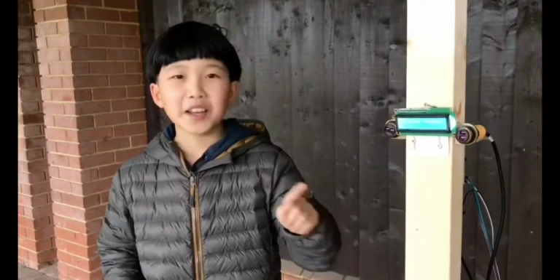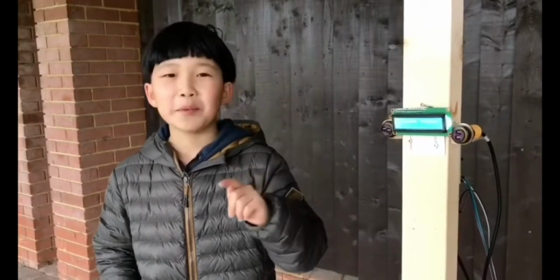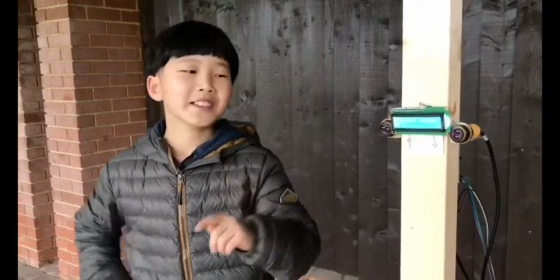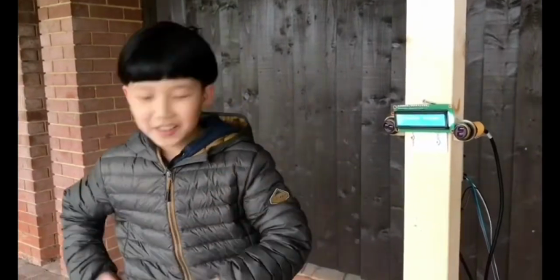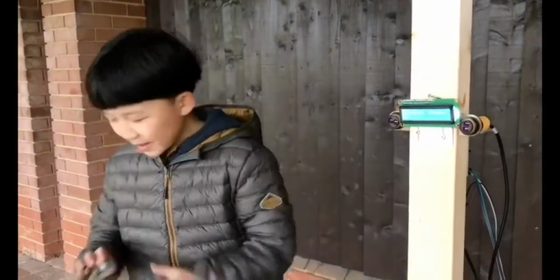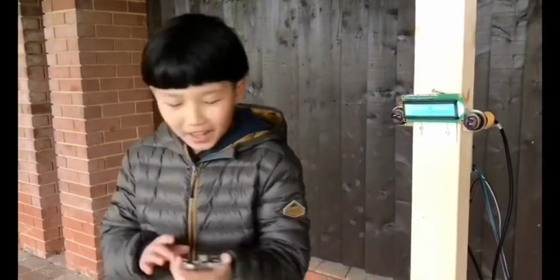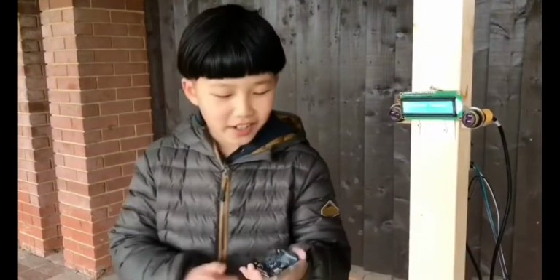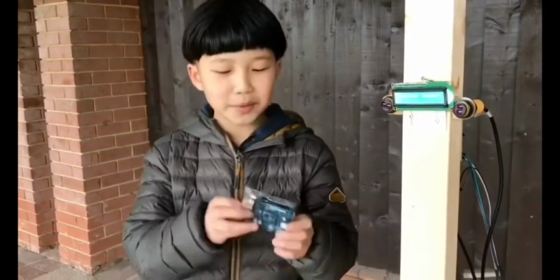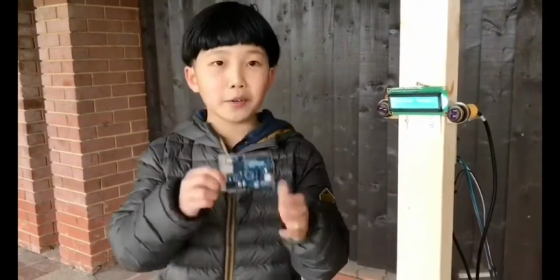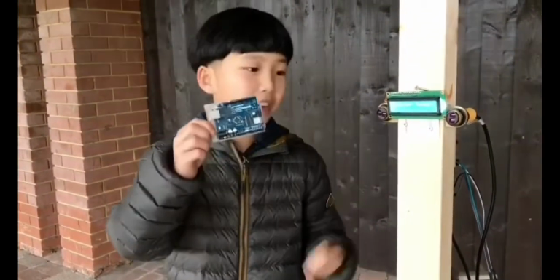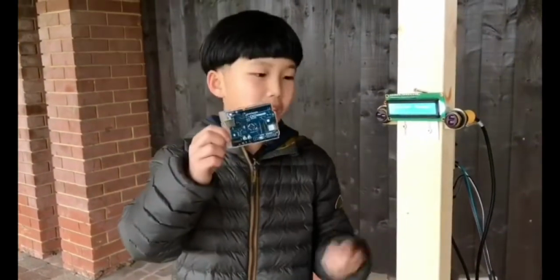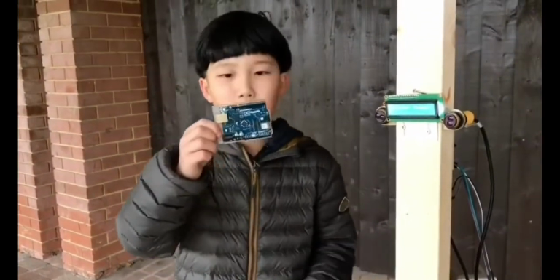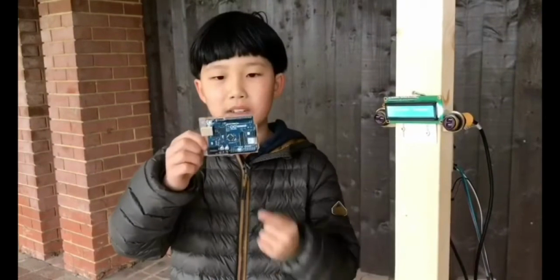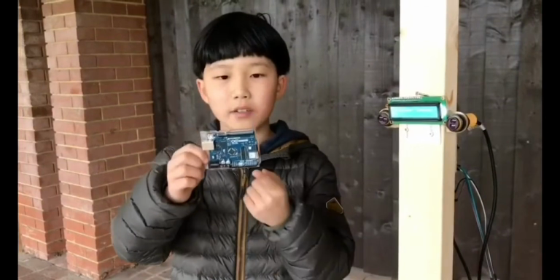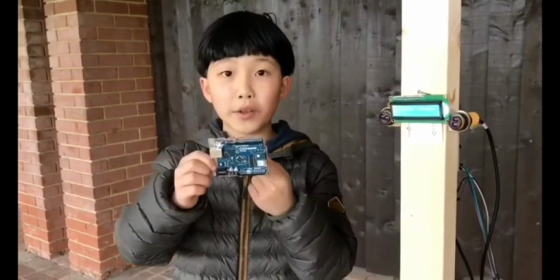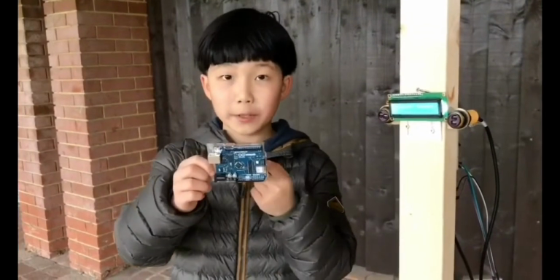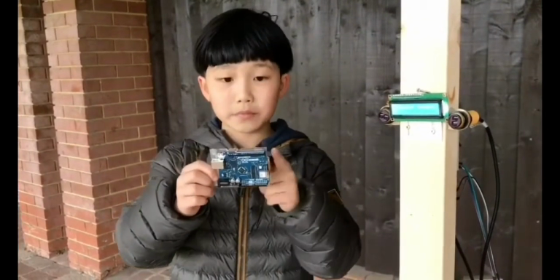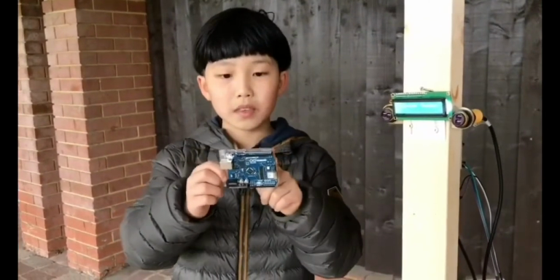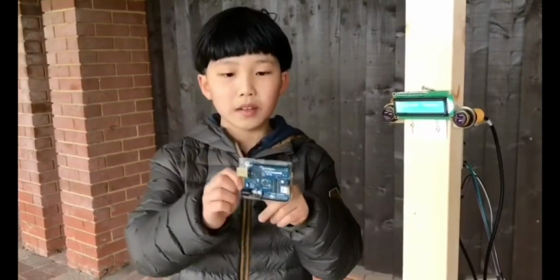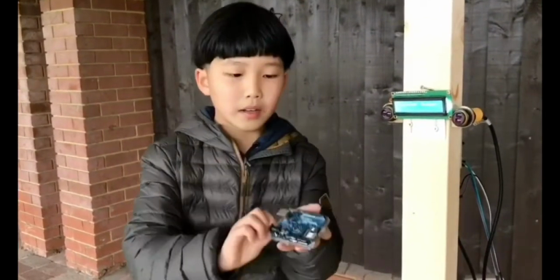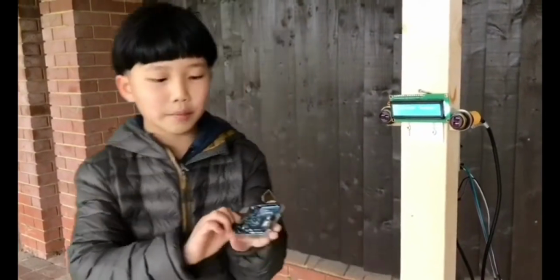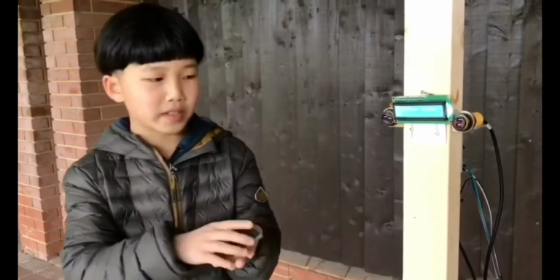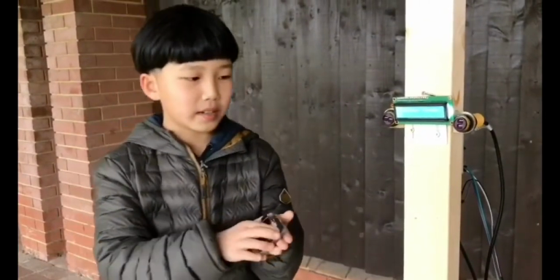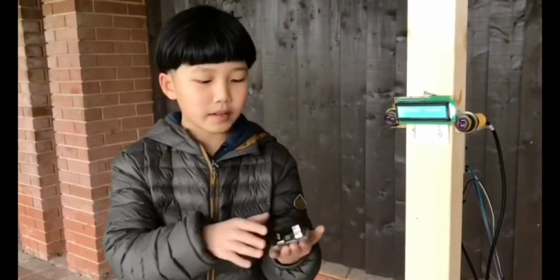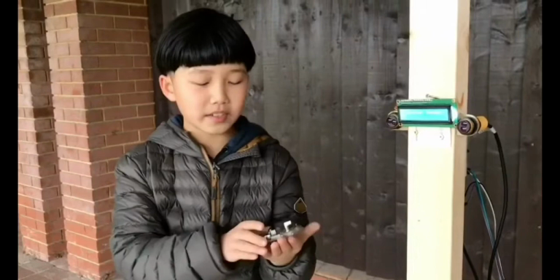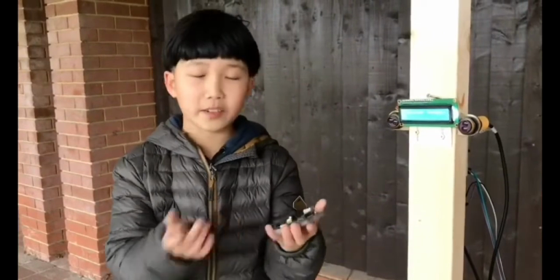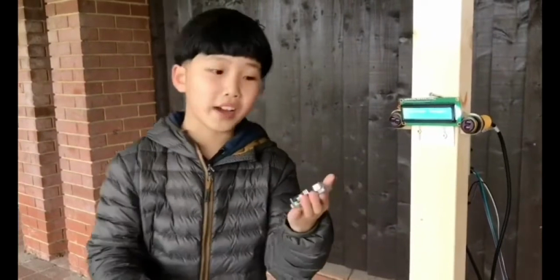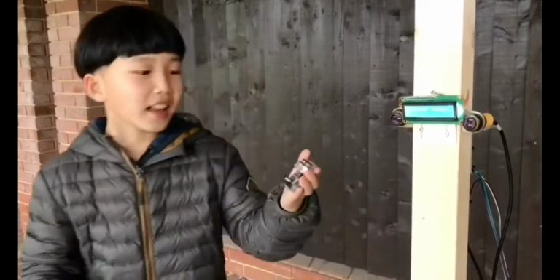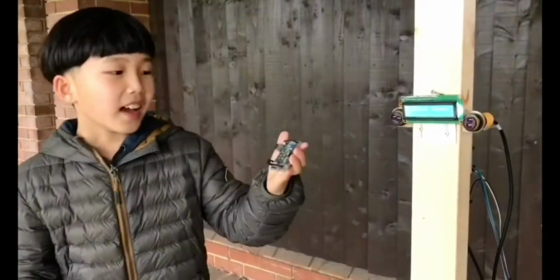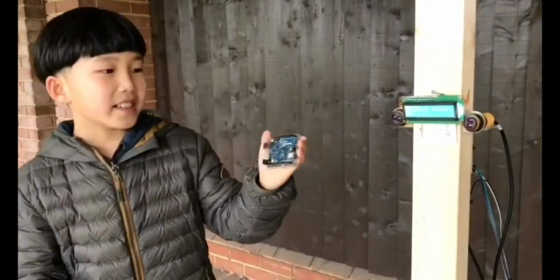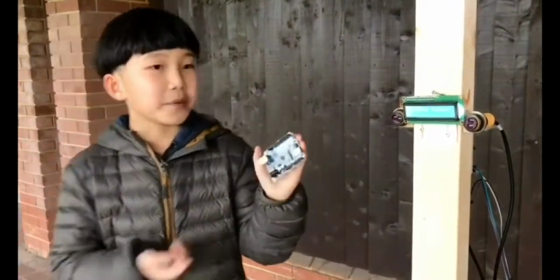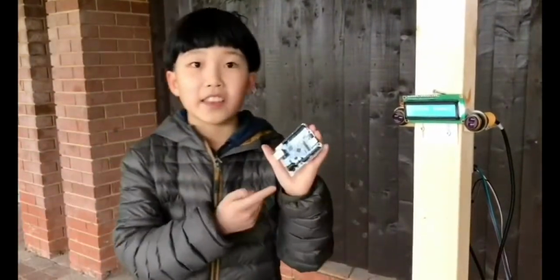Problem number one: we have an Arduino Uno, and another Arduino Uno which is connected to Wi-Fi — that's how we were going to get the IoT connection.